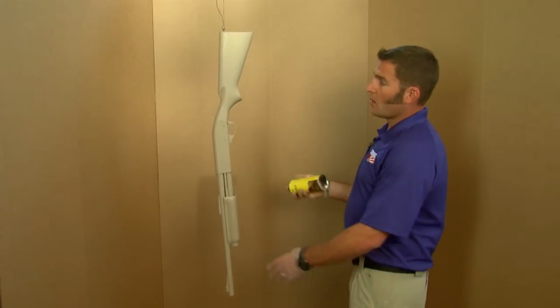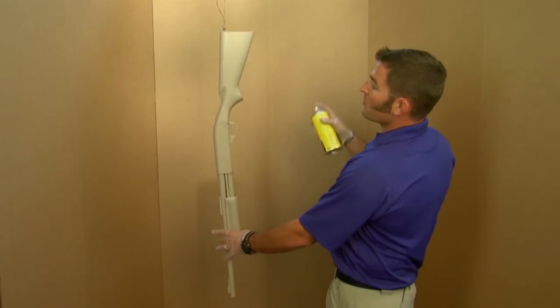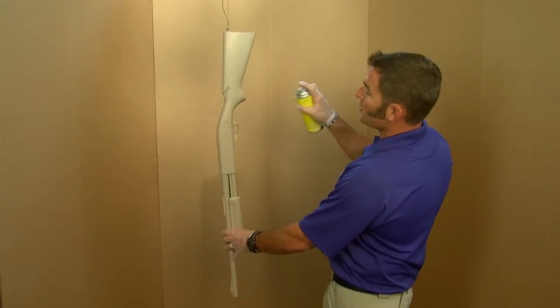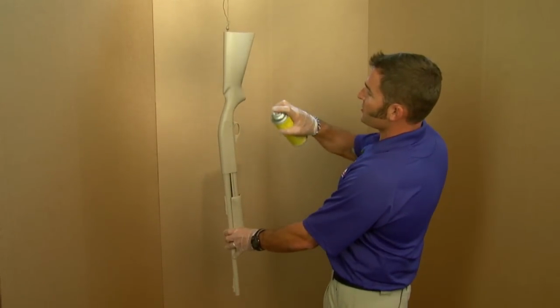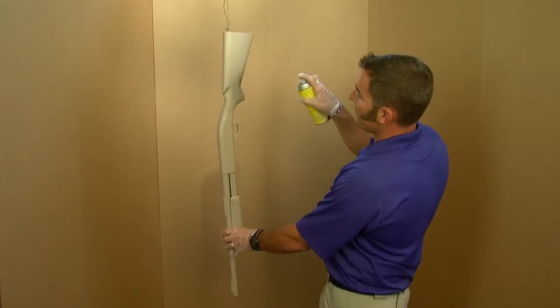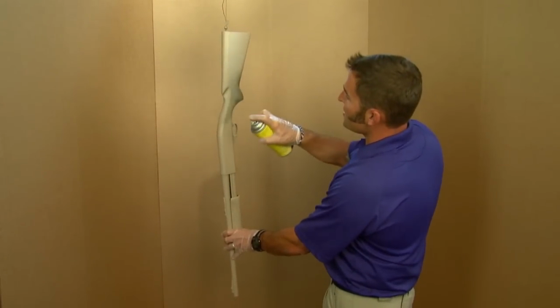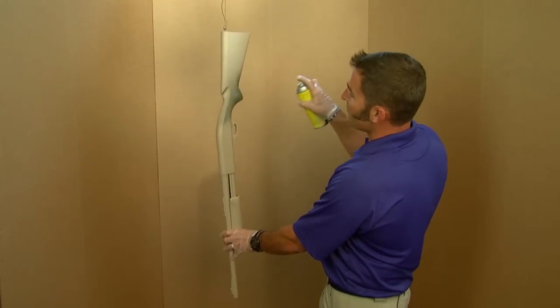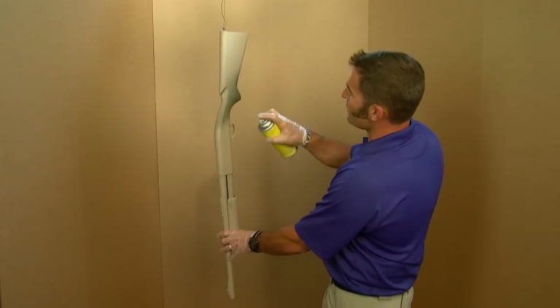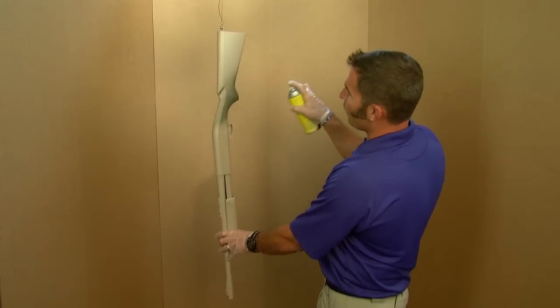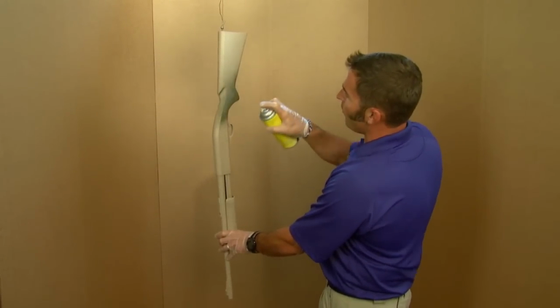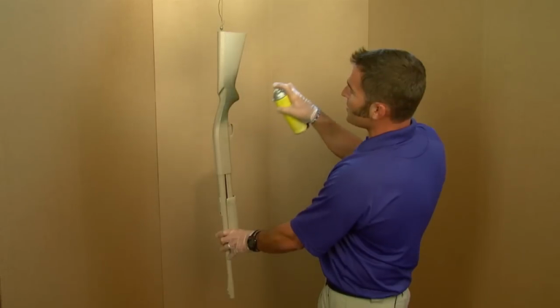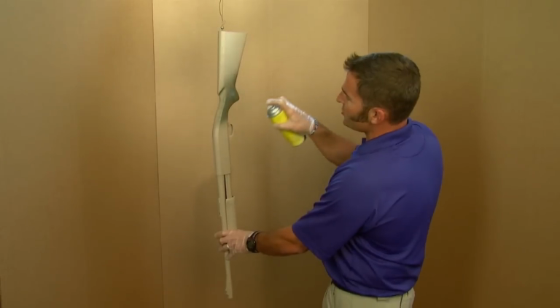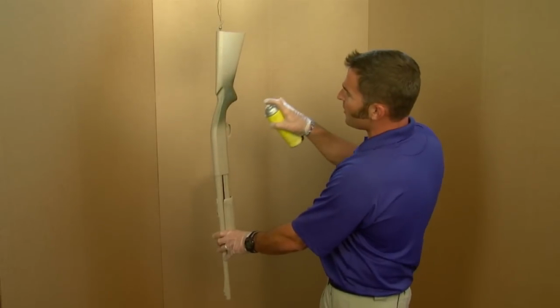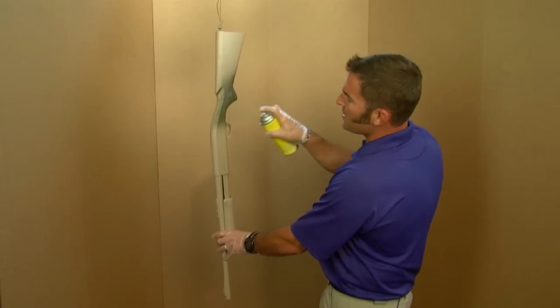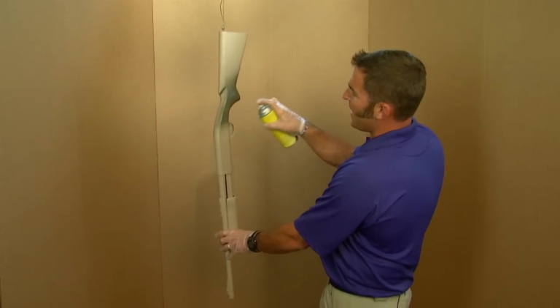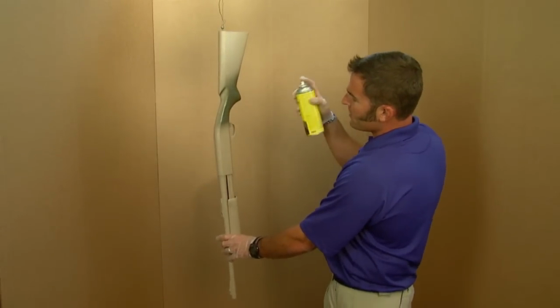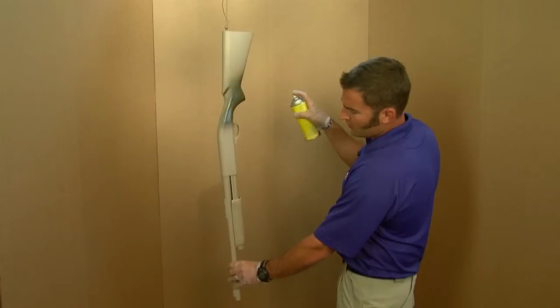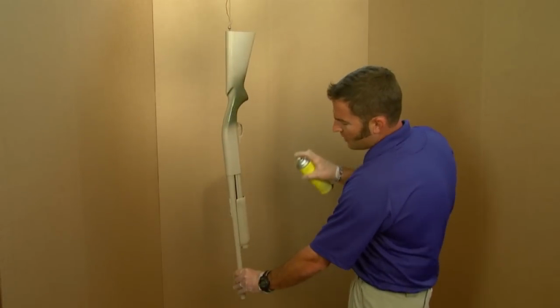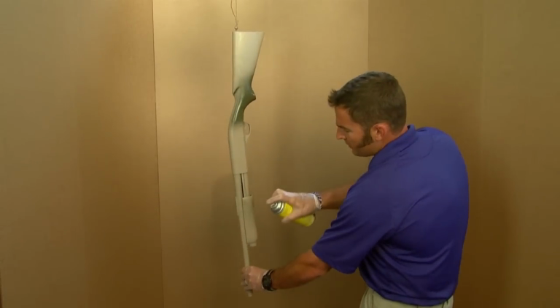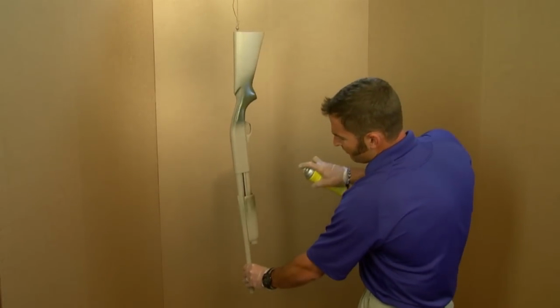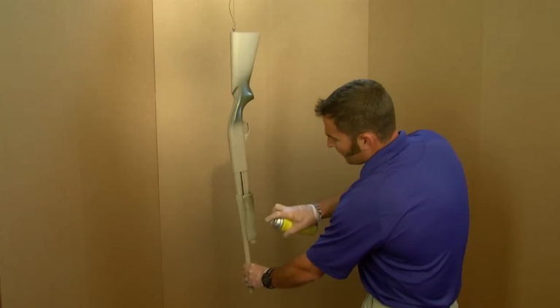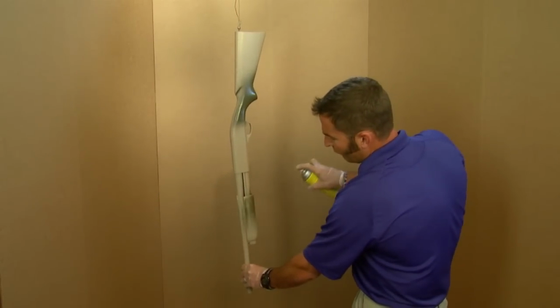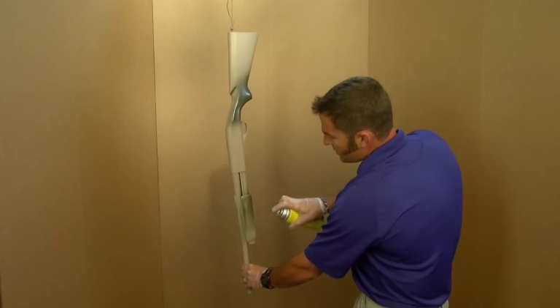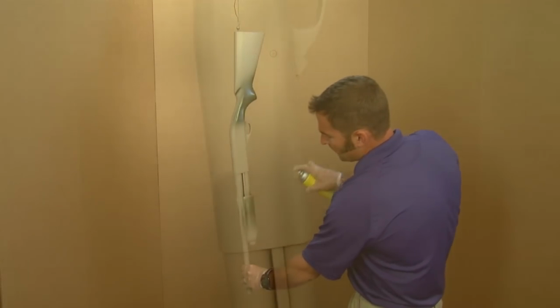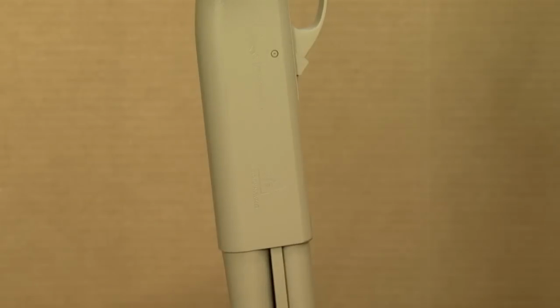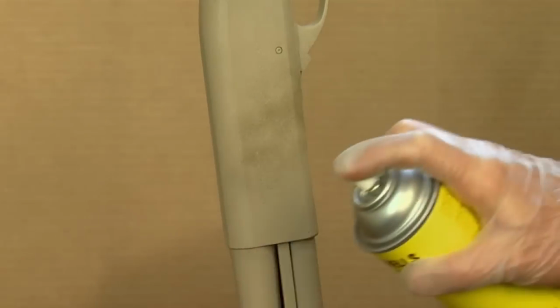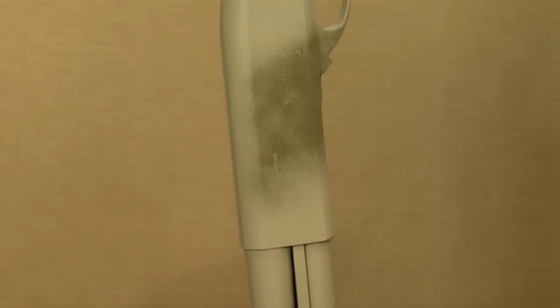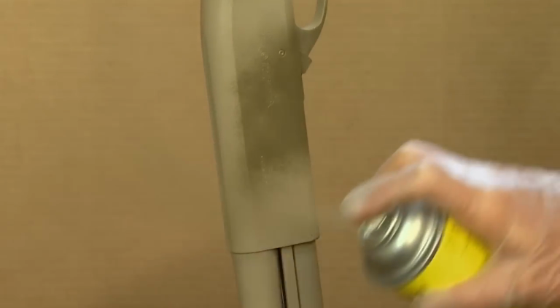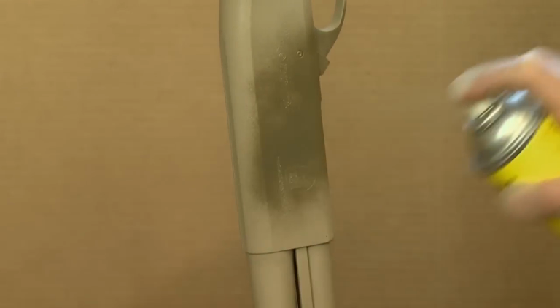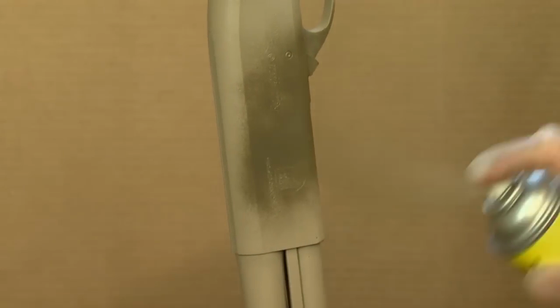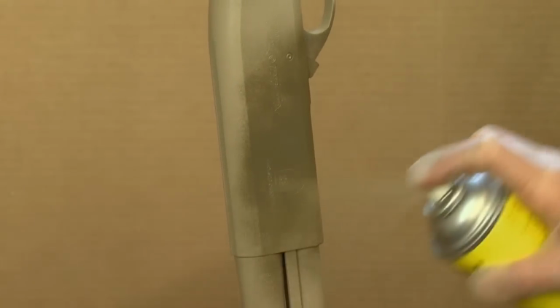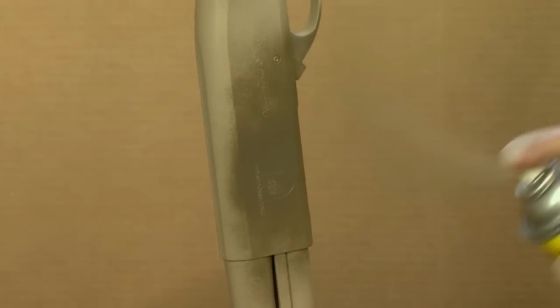I'm working into my darker colors now. I've got the OD green and there's really no right or wrong way to do this — just lay it on light, keep the can moving. A little on the stock, maybe a little on the fore end. Now I've got a little earth brown, just coming right across the receiver.